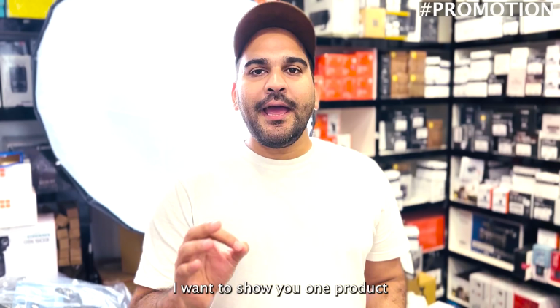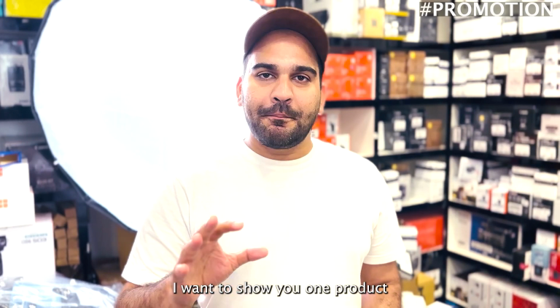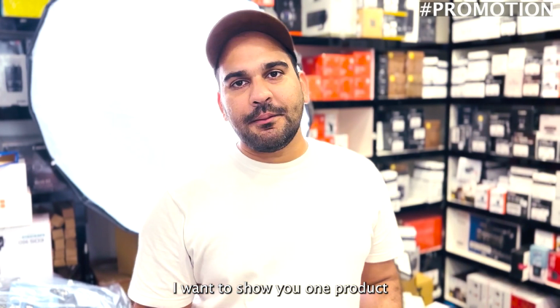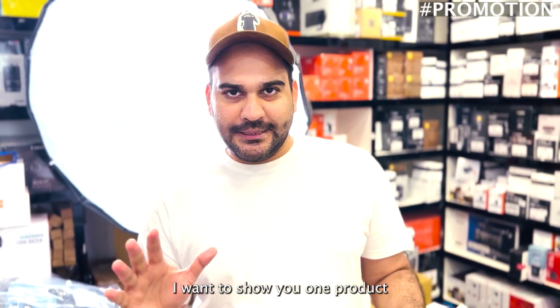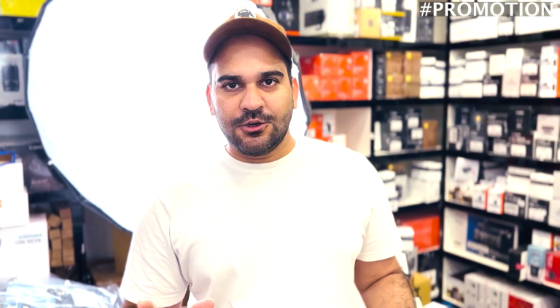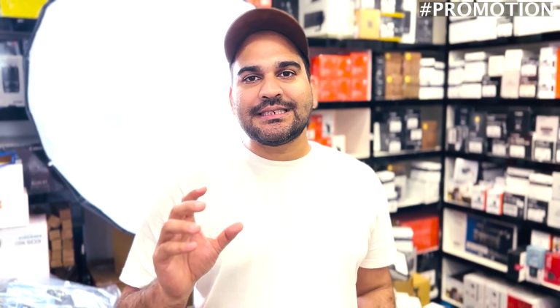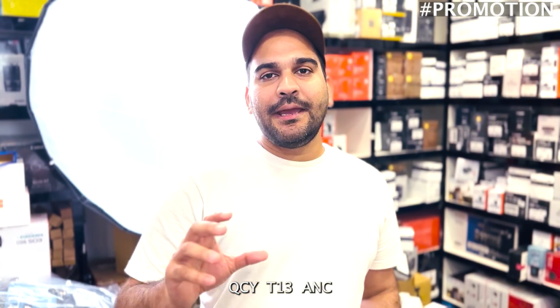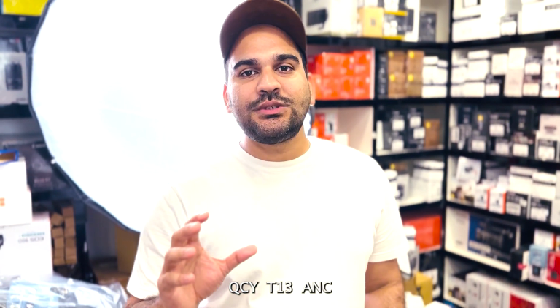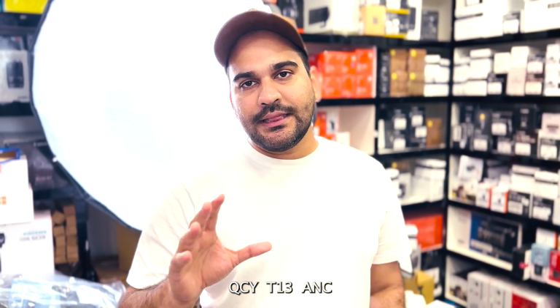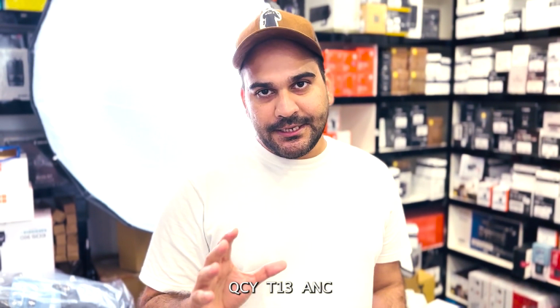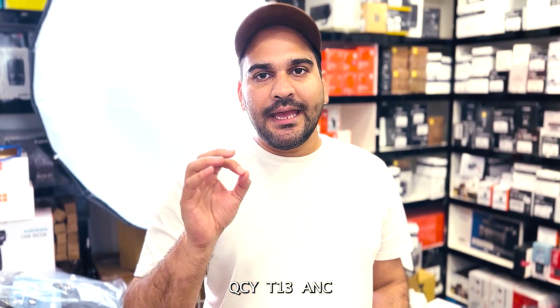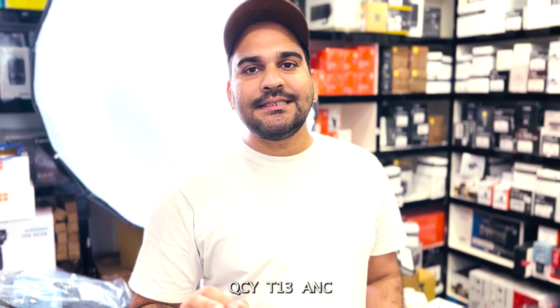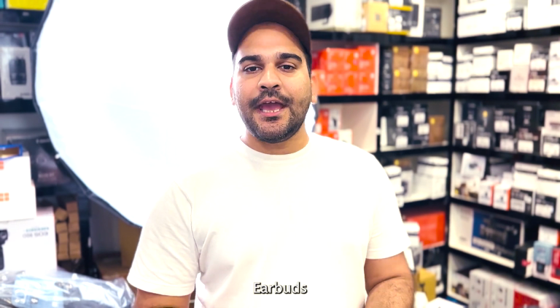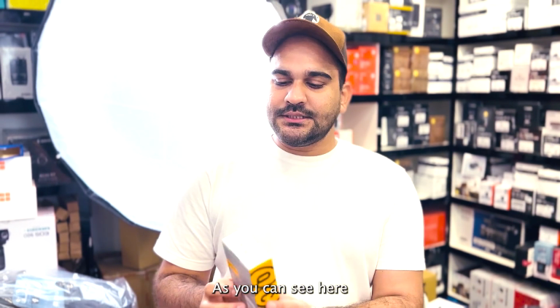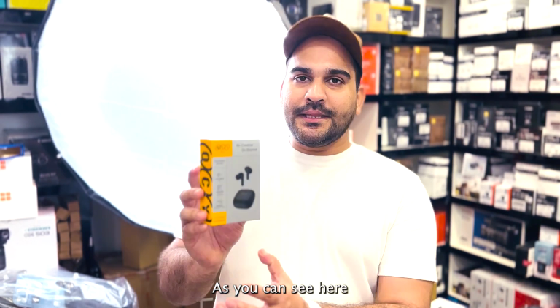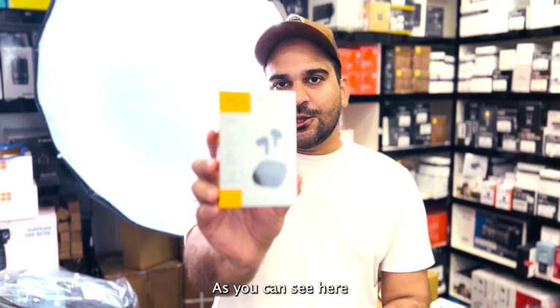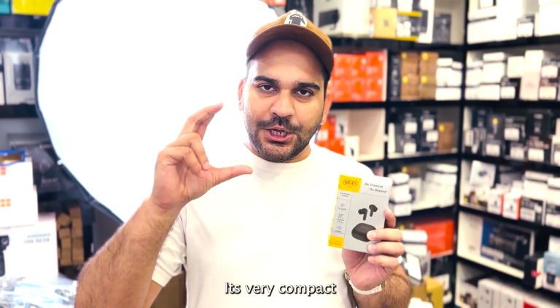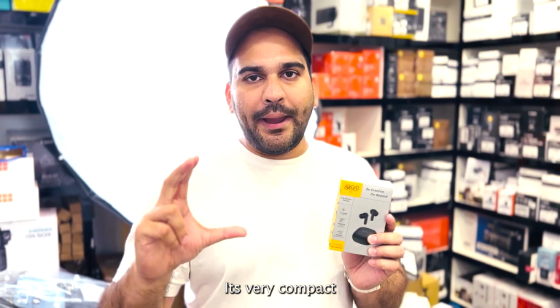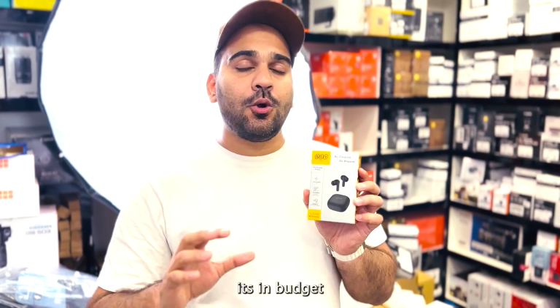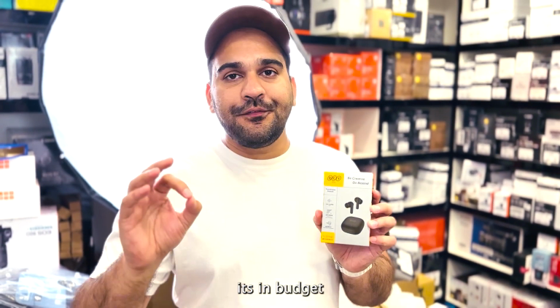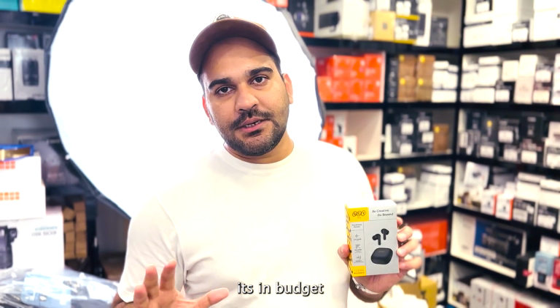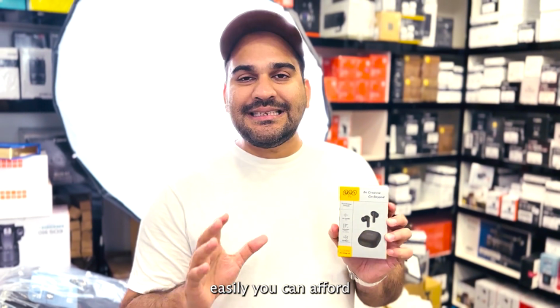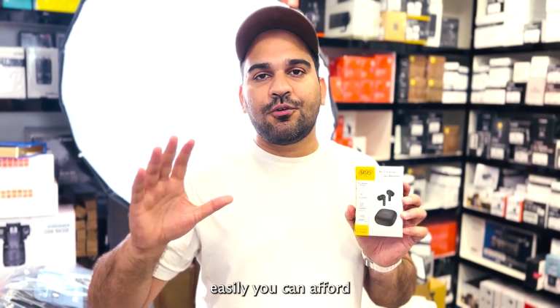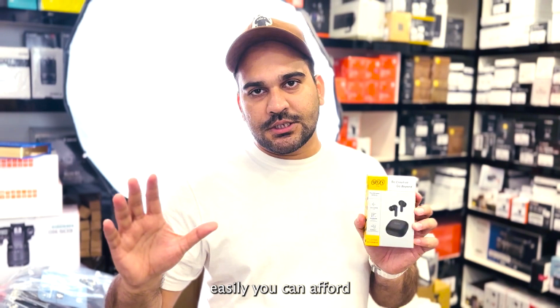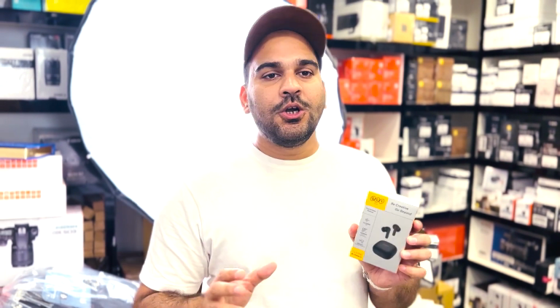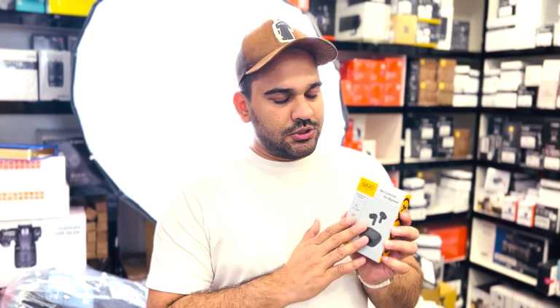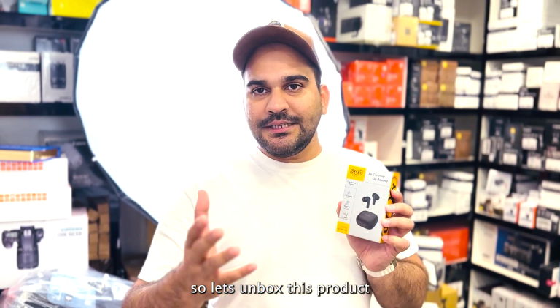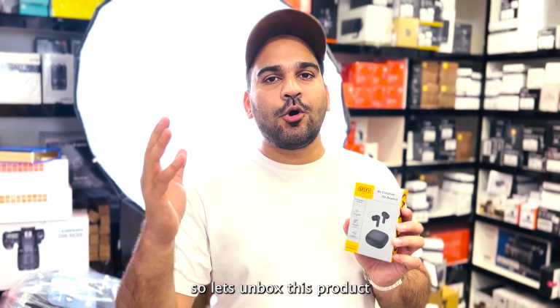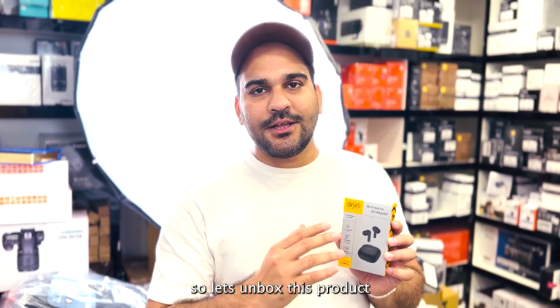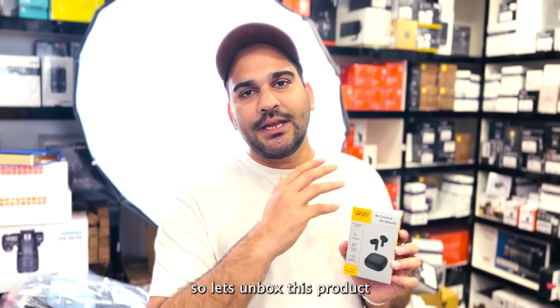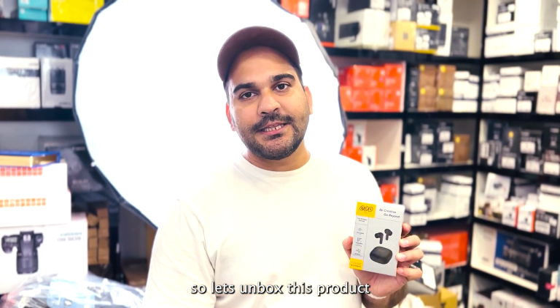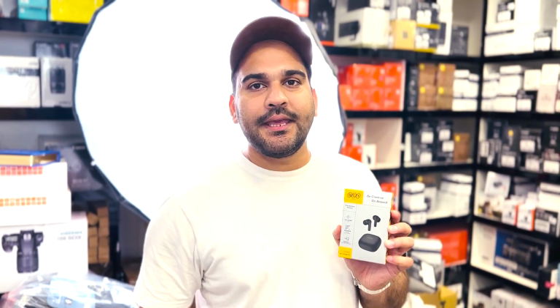I want to tell you about a product whose name is the QCY-13 ANC Airbird. You can see that it is very compact and you can easily afford it on a budget. So let's unbox it and show you how big it is.